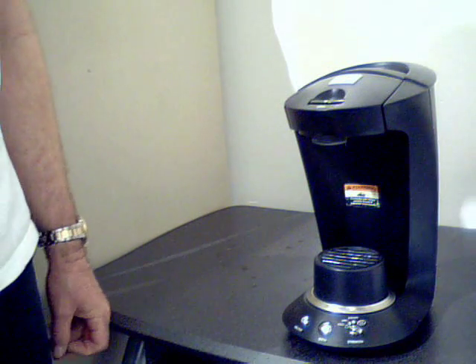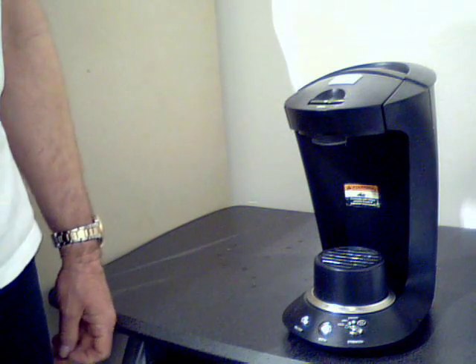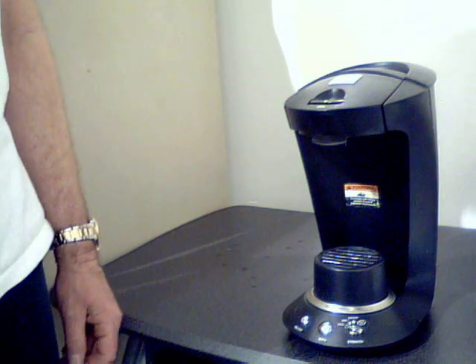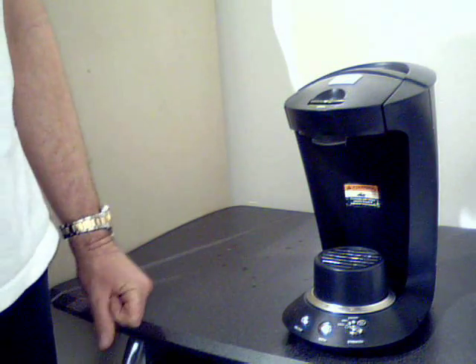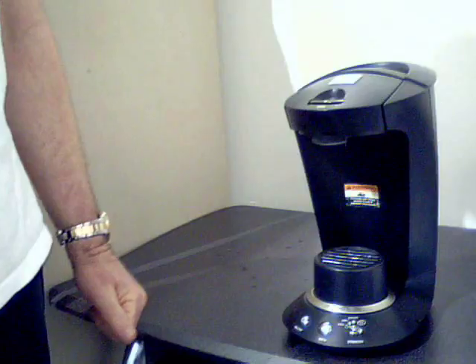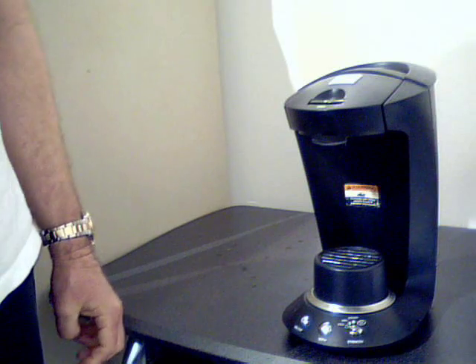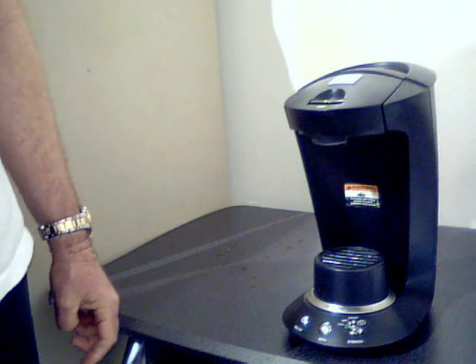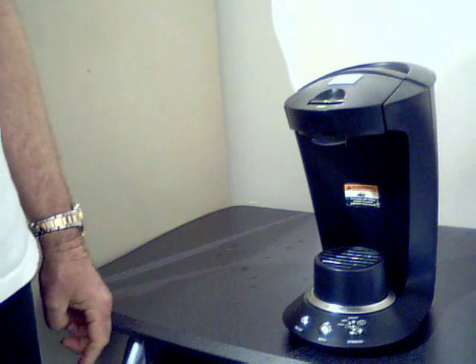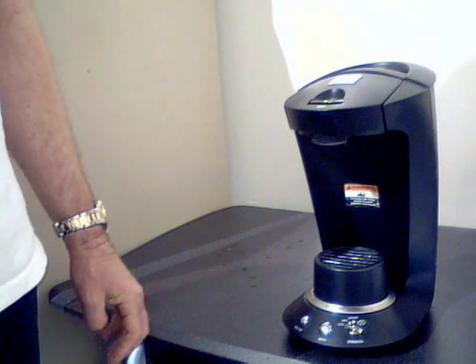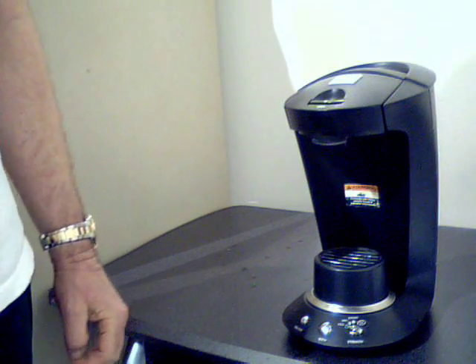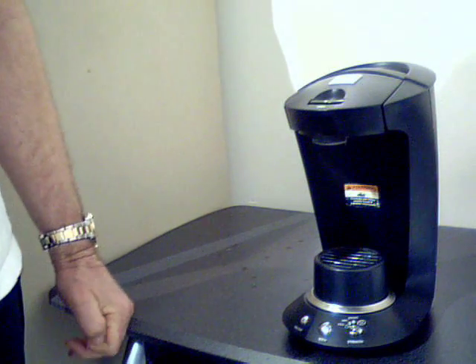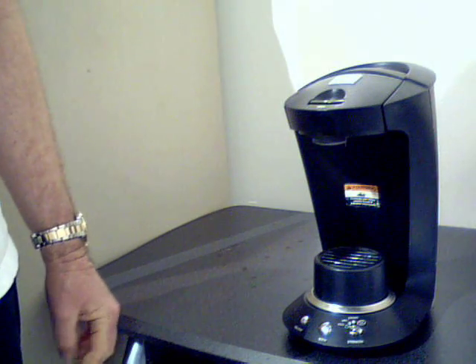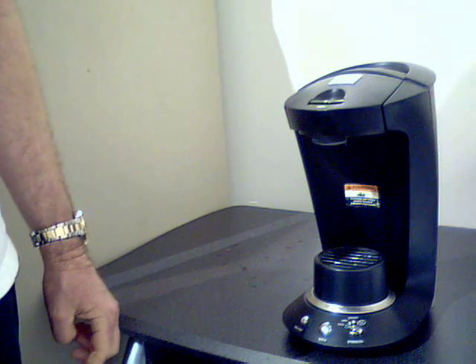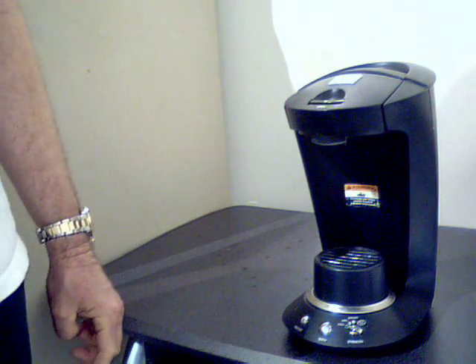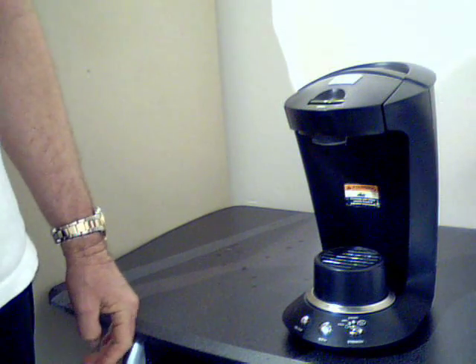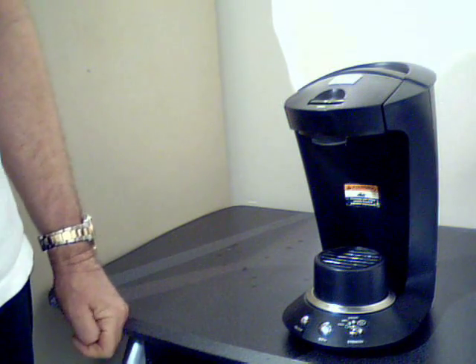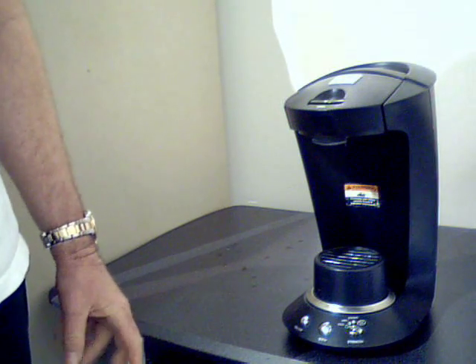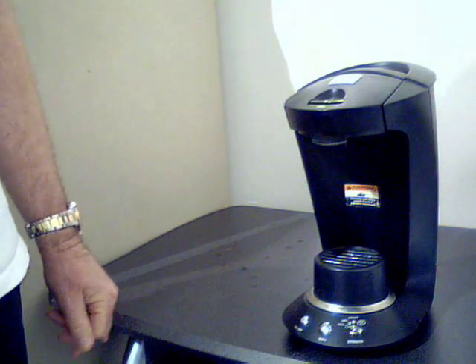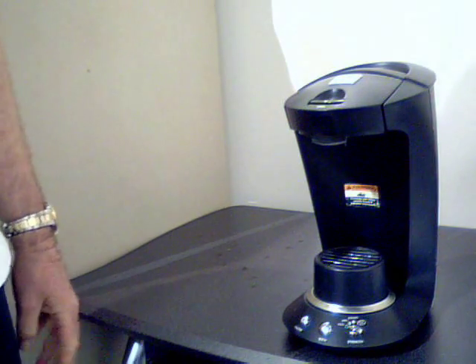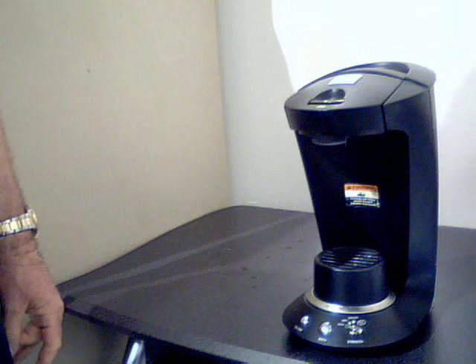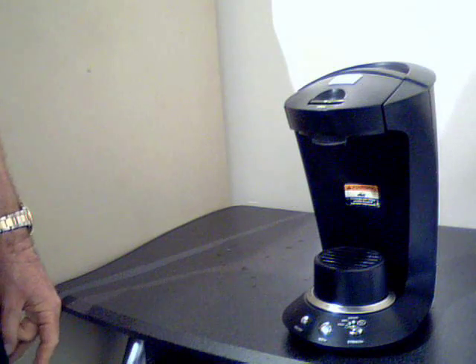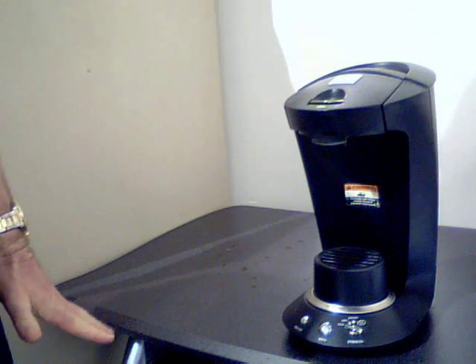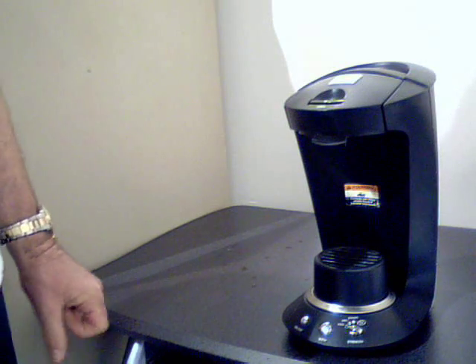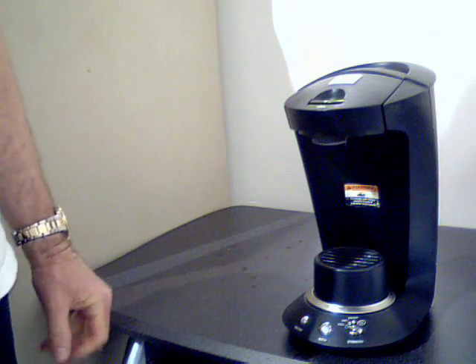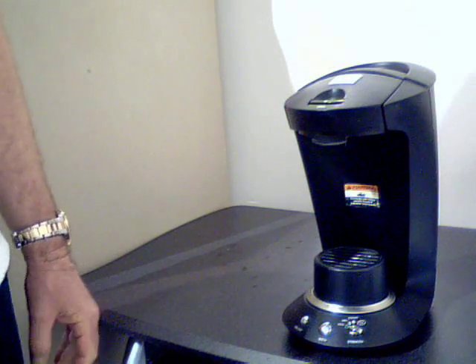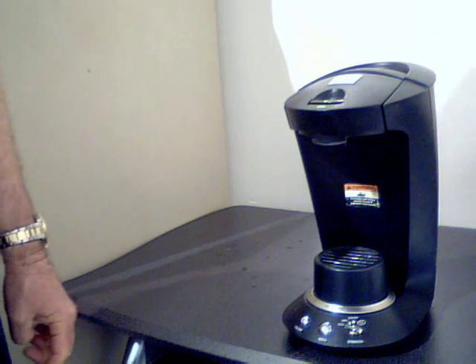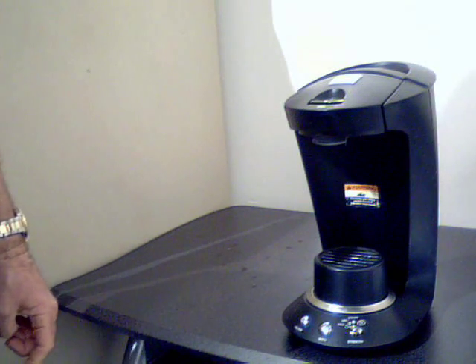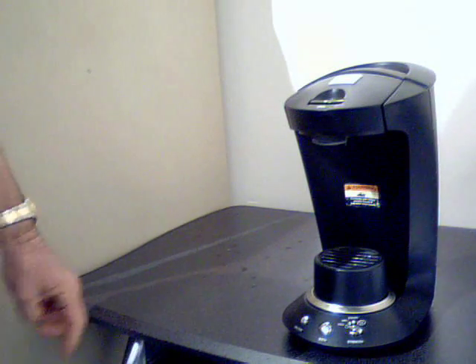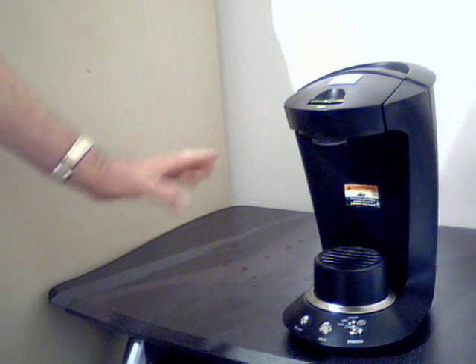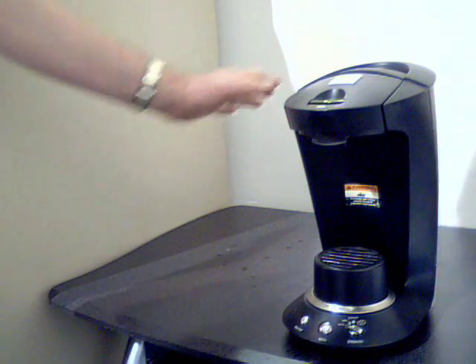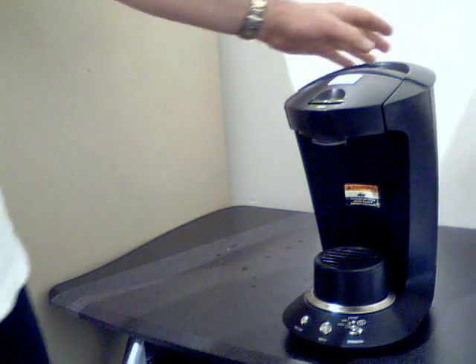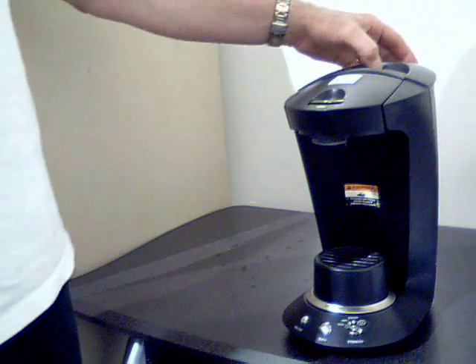This is going to be a video on the installation and setup of your Grindmaster G-Pod. I know you're excited — you just got your machine, so I'm going to show you a few things about it.